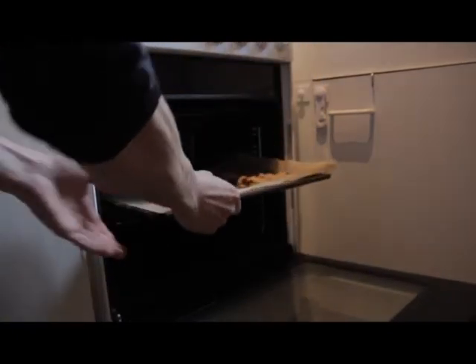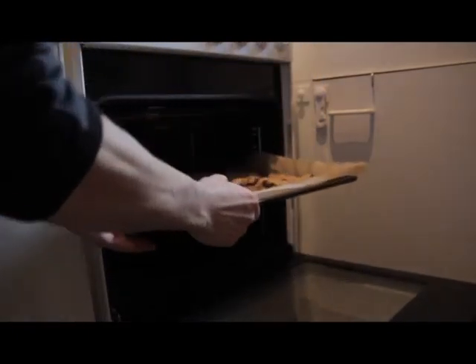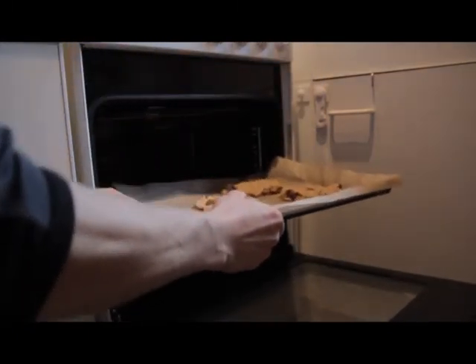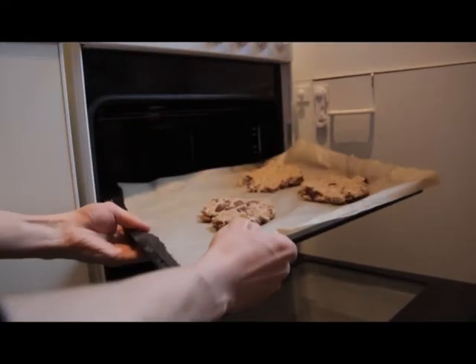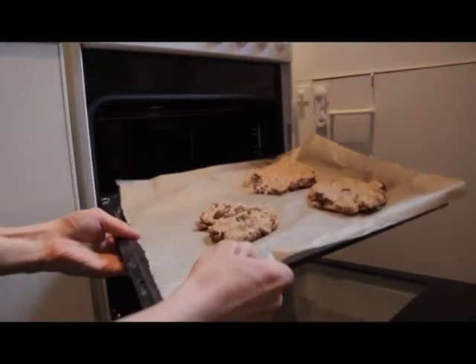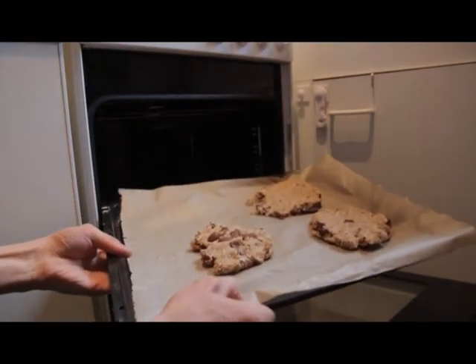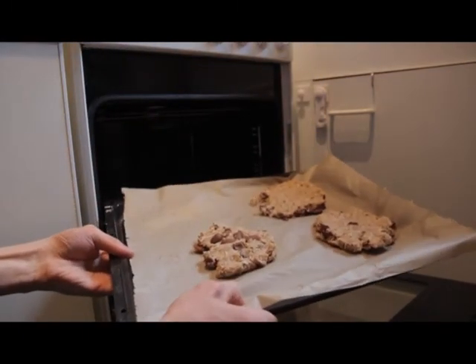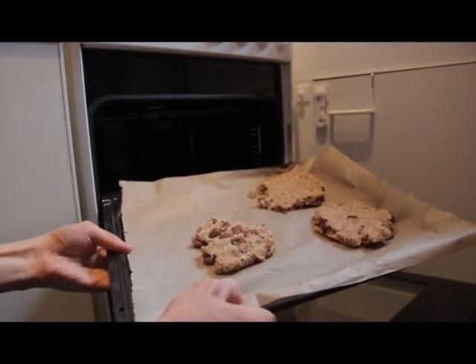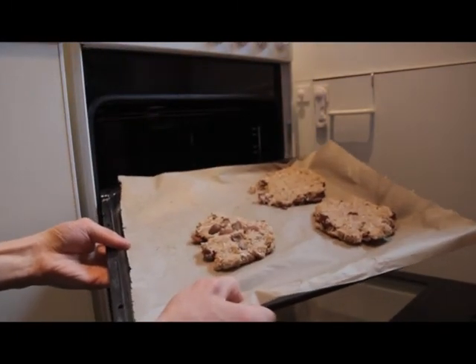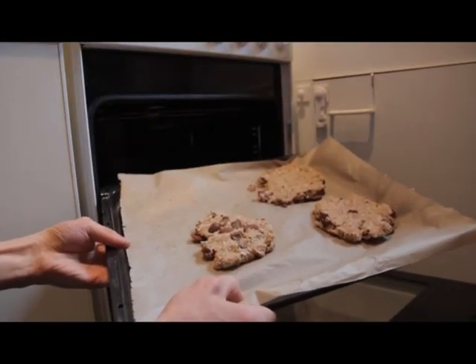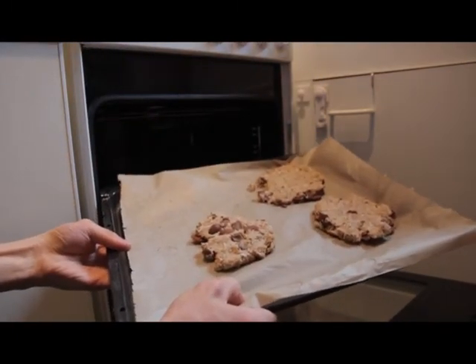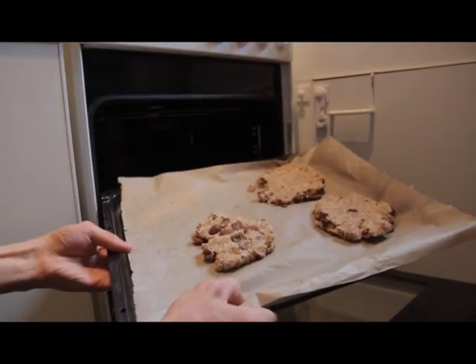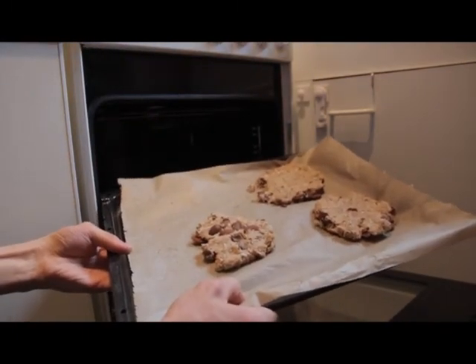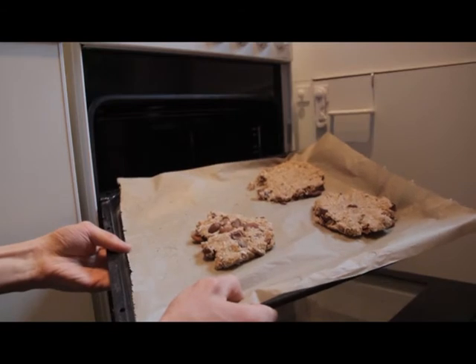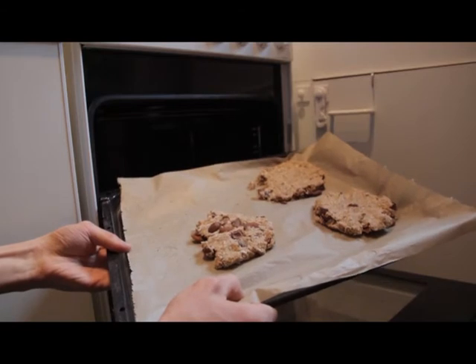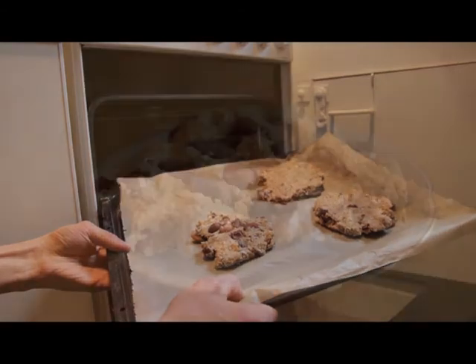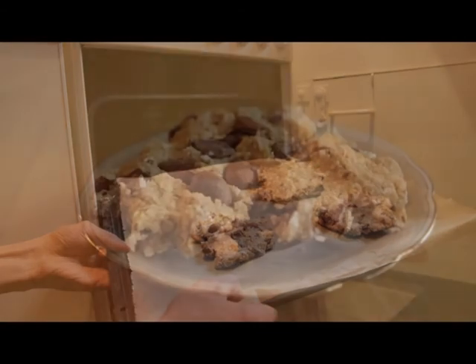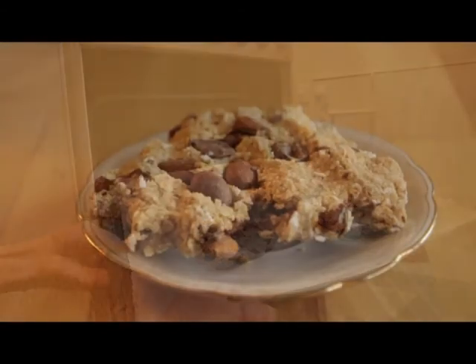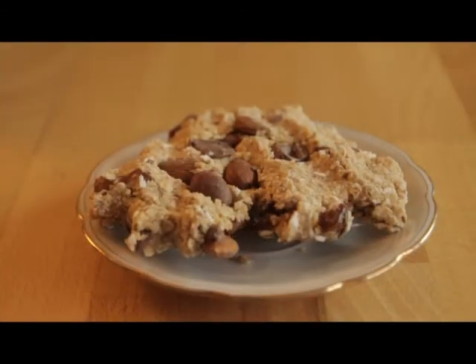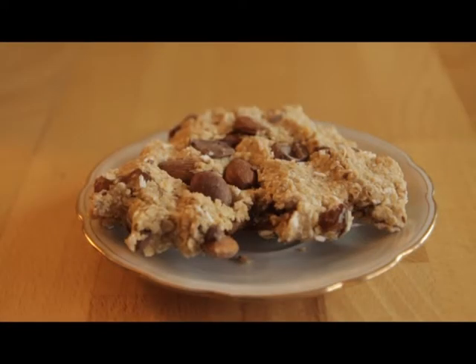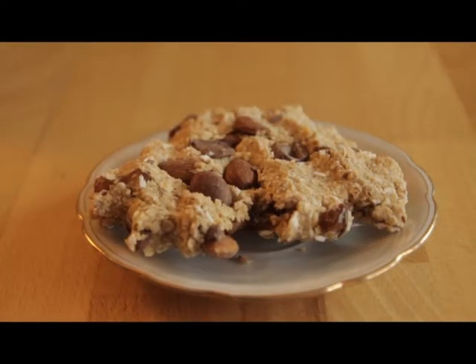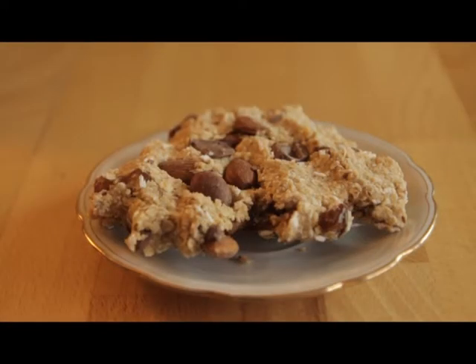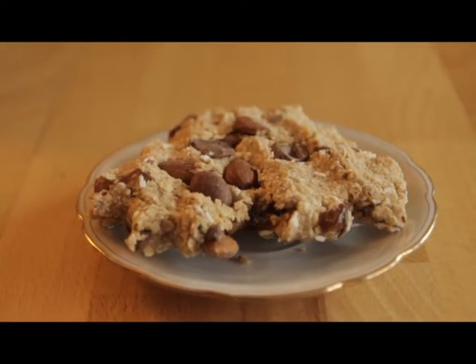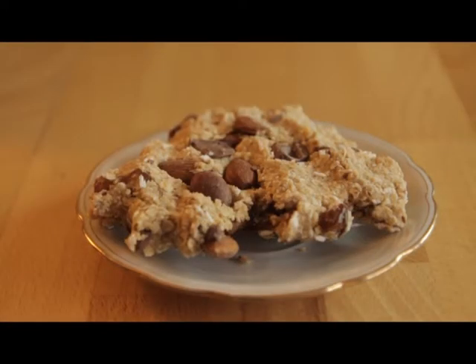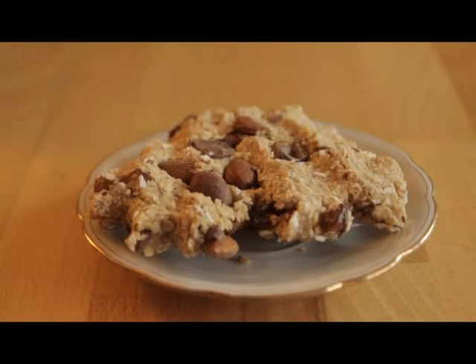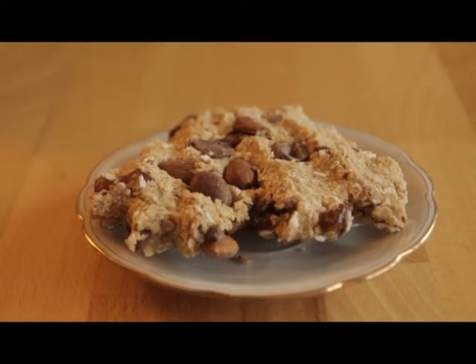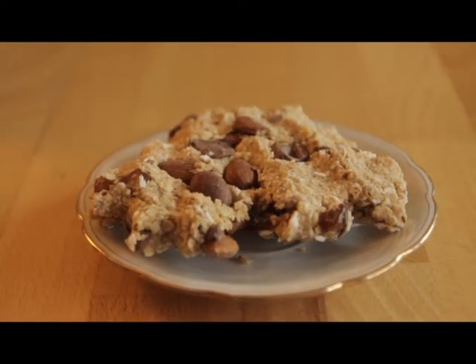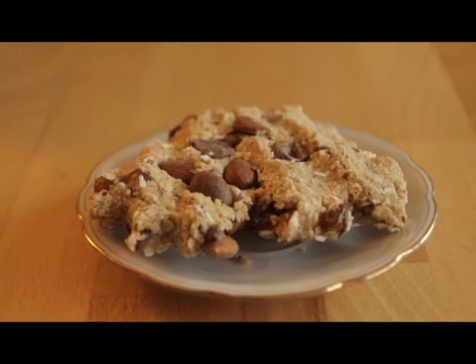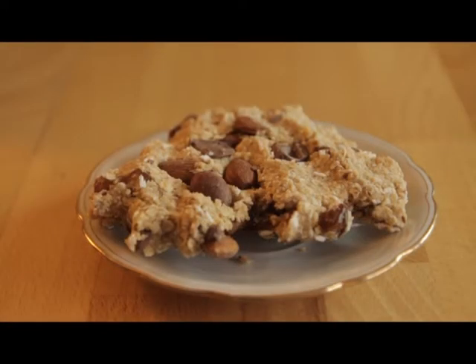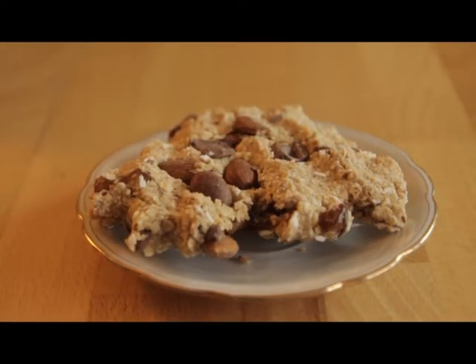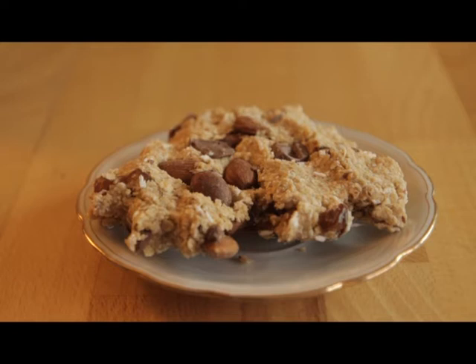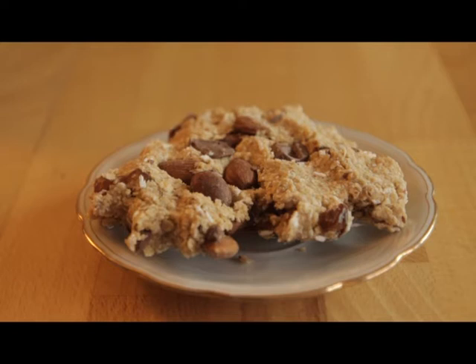And we are done. You now have a bunch of what is probably the best snack for work, sports, outdoor activities, and the little hunger.